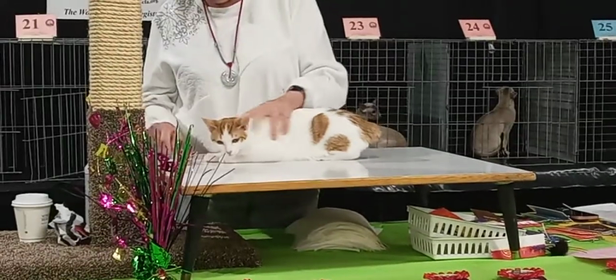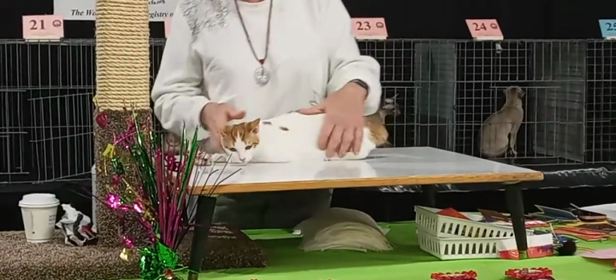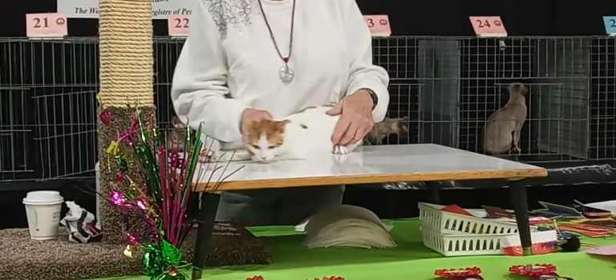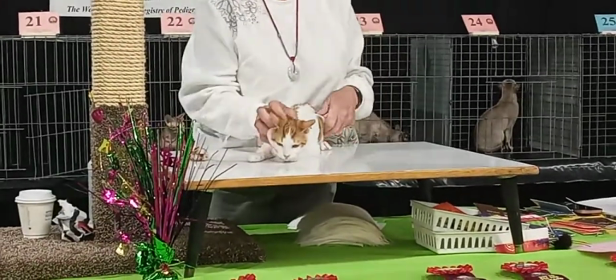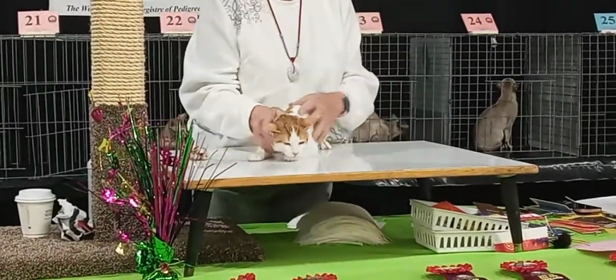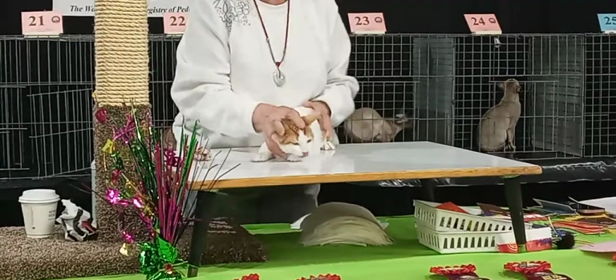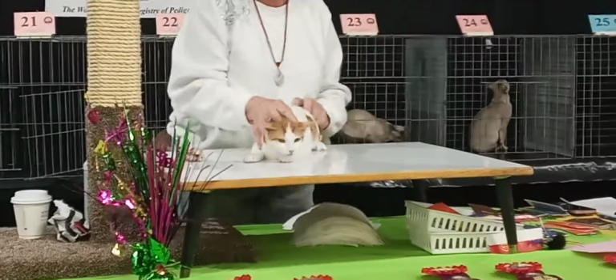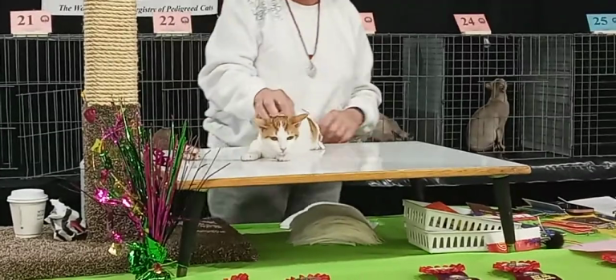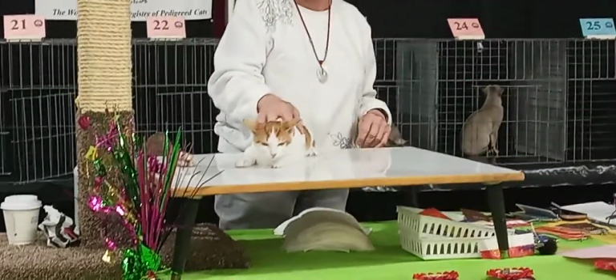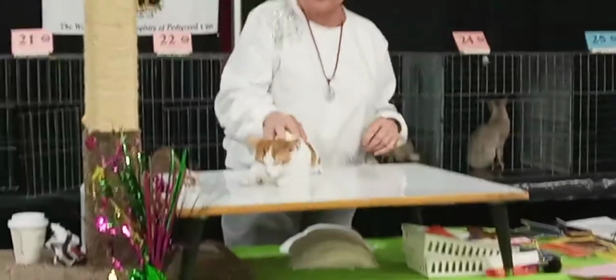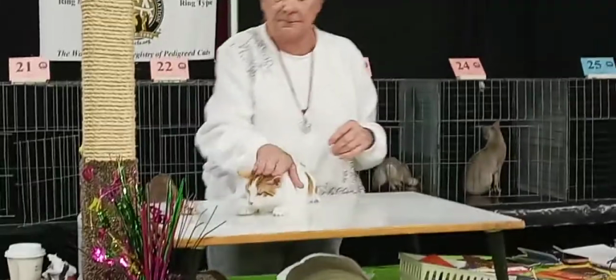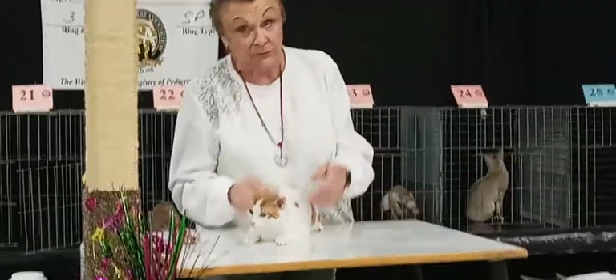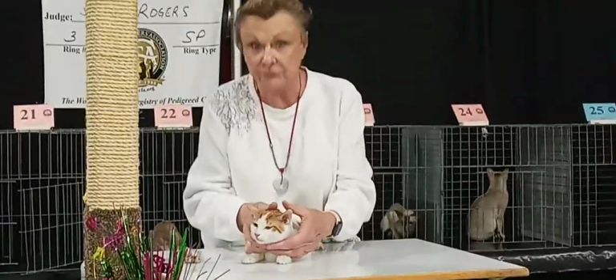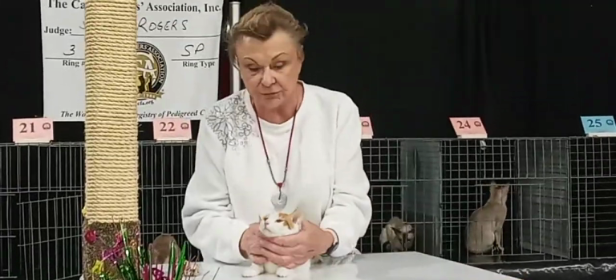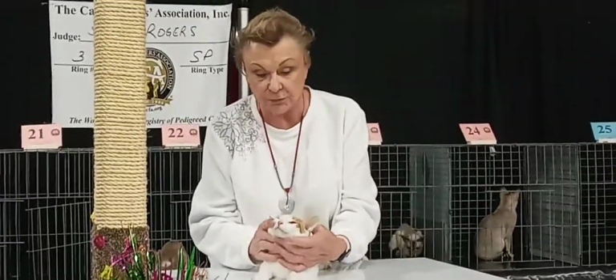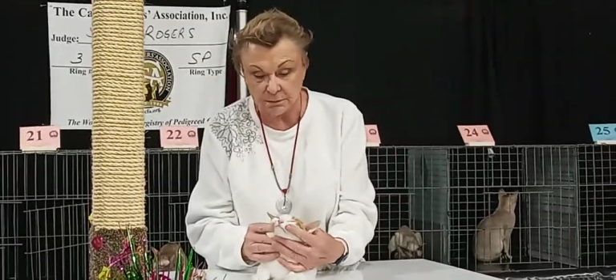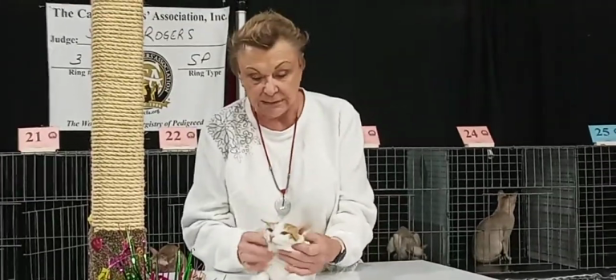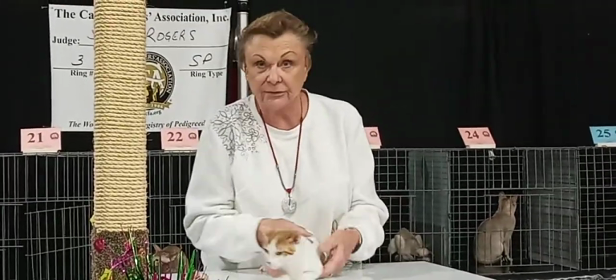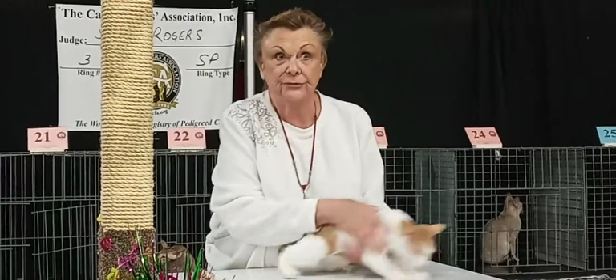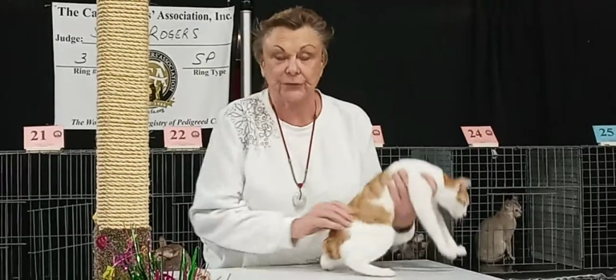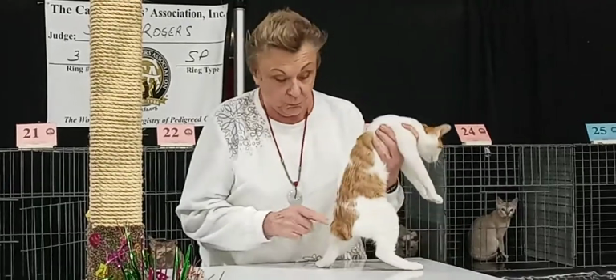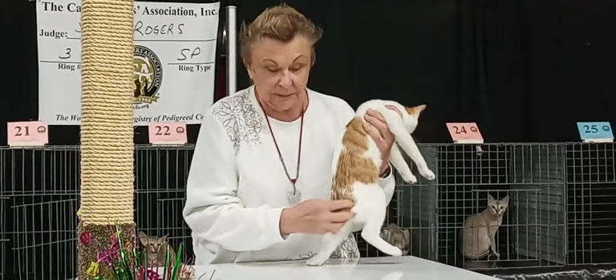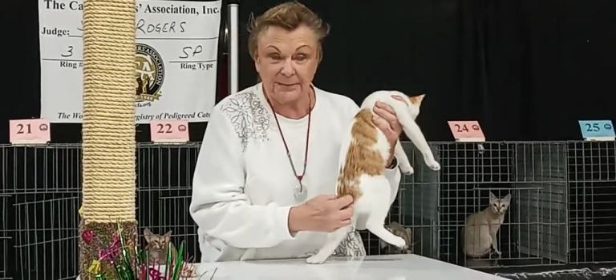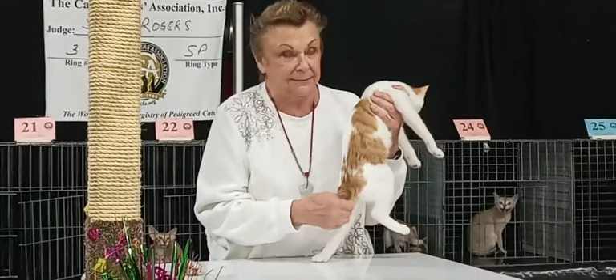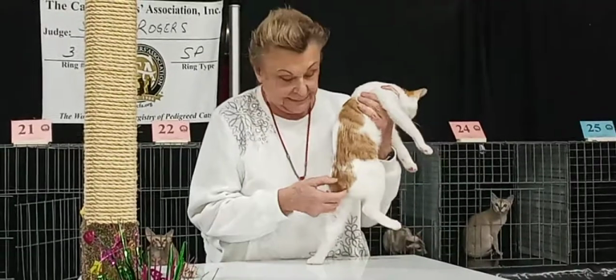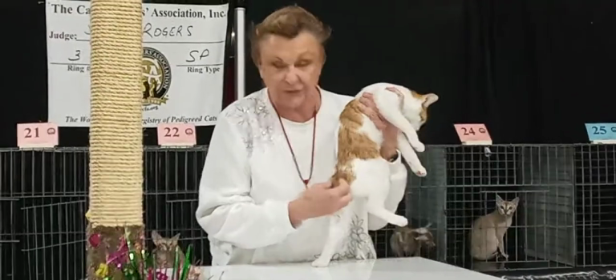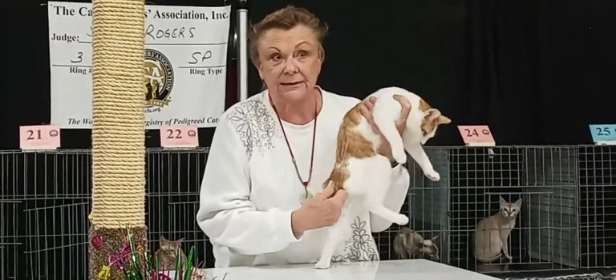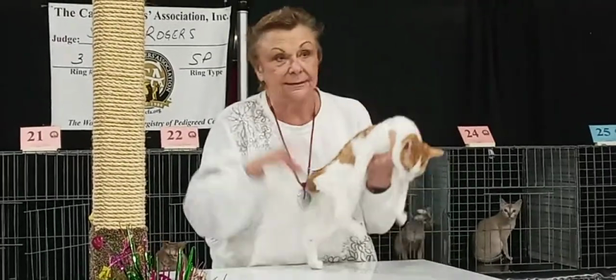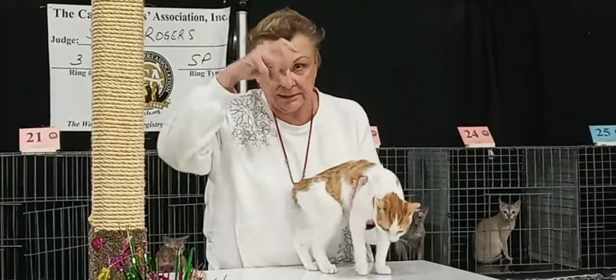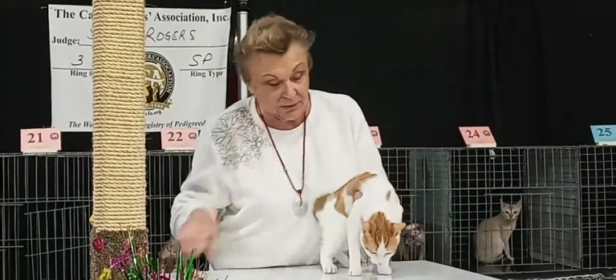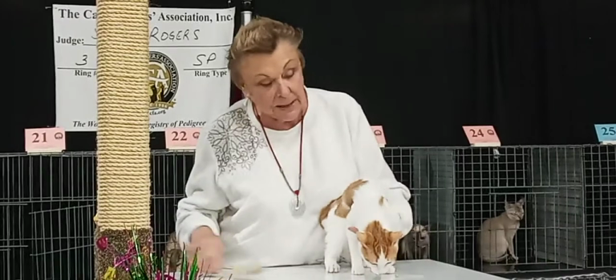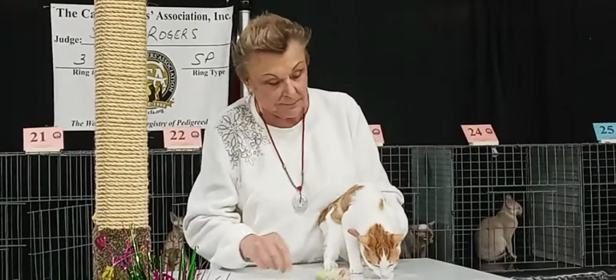This is a Japanese Bobtail. These are the guys that actually were the street cats of Japan forever and ever. They're noted for their cool little bobby, kind of punky tail — they call it a pom-pom.